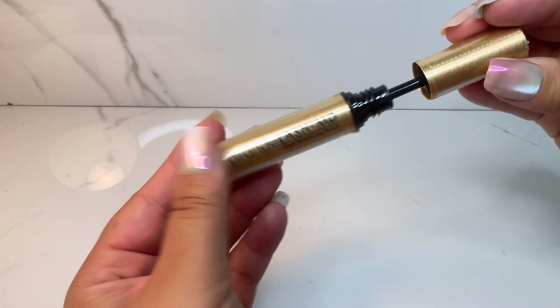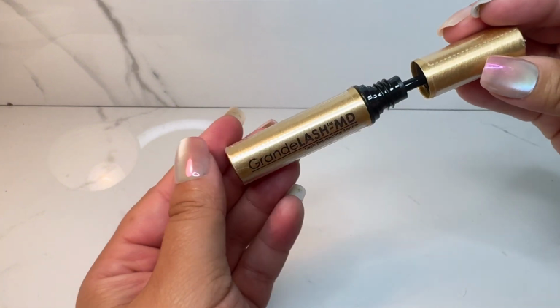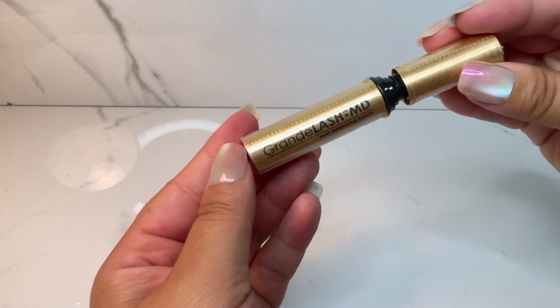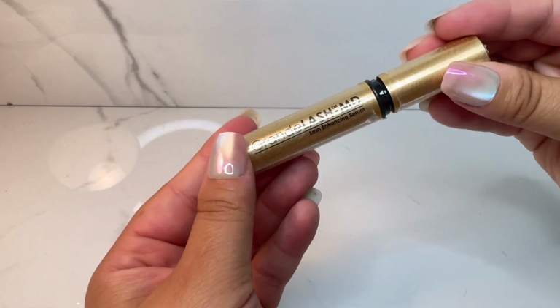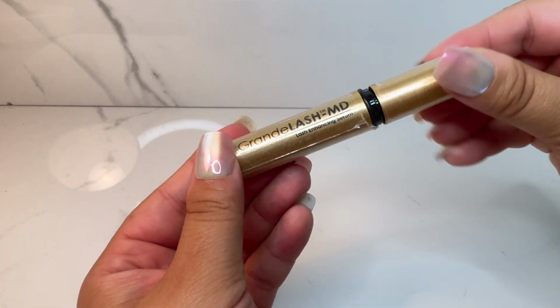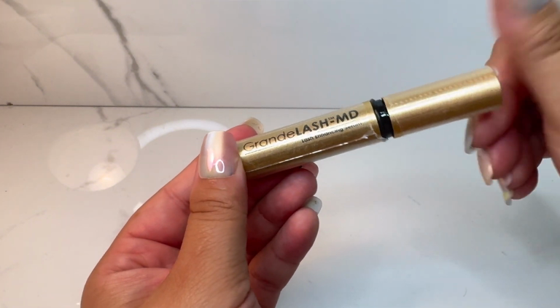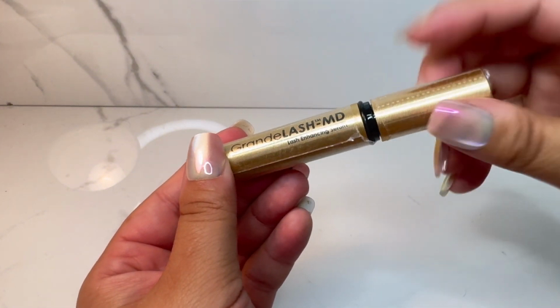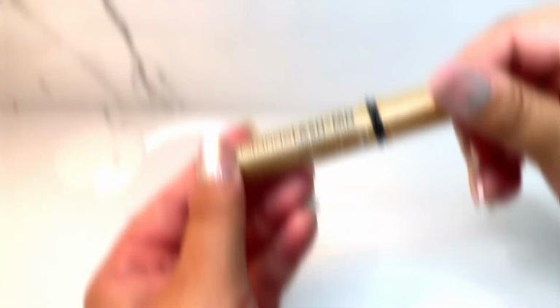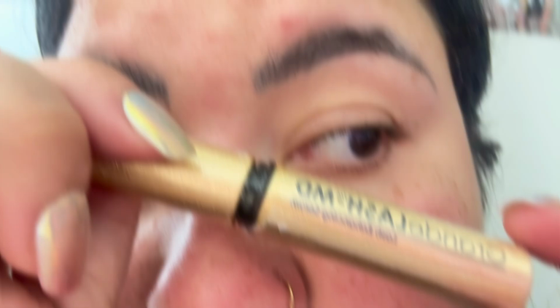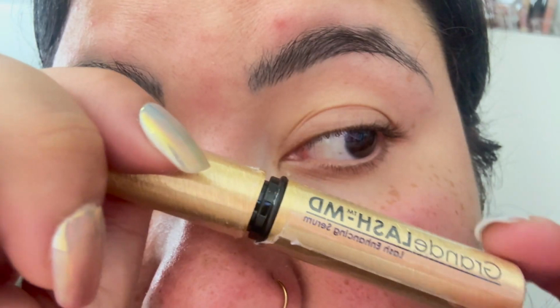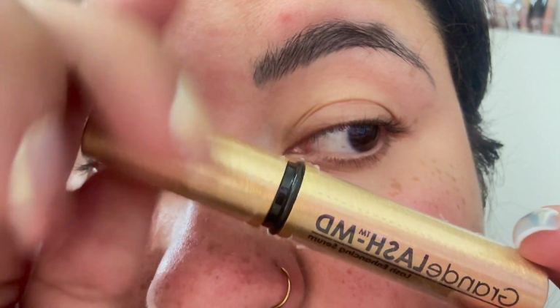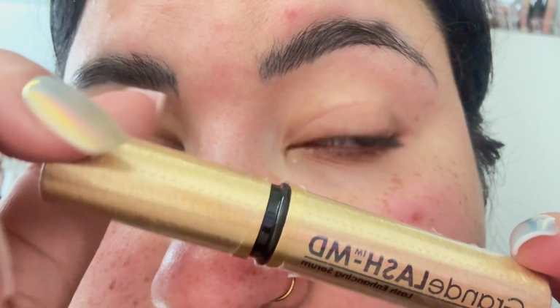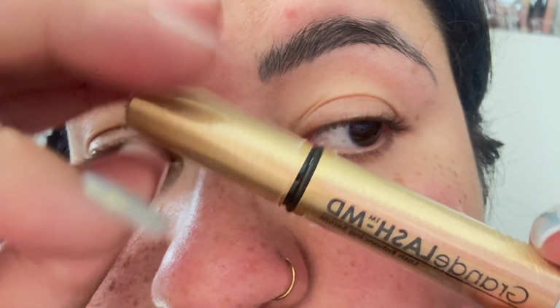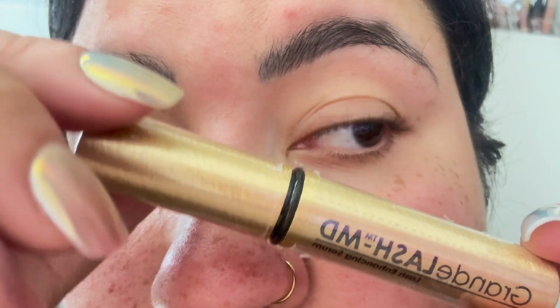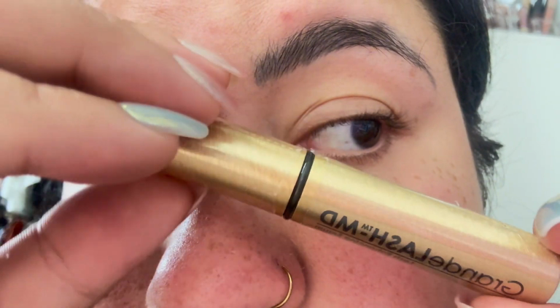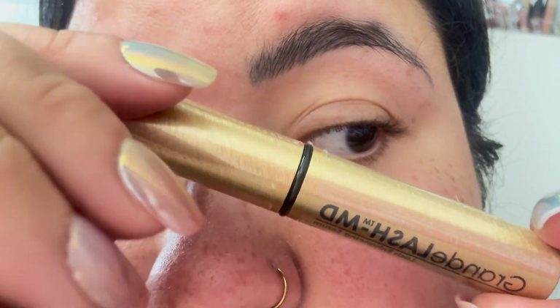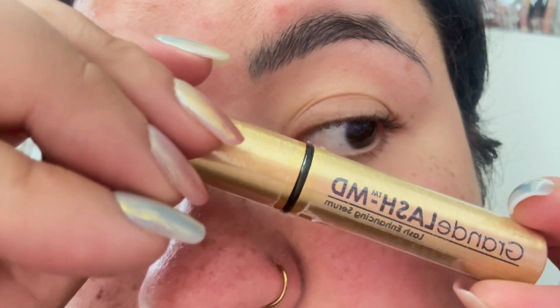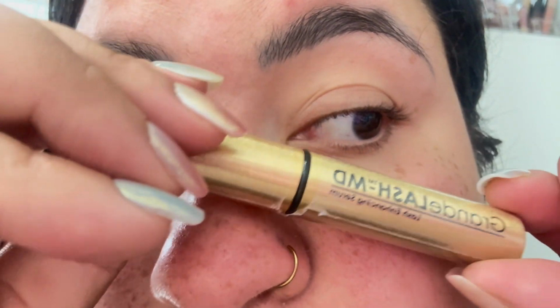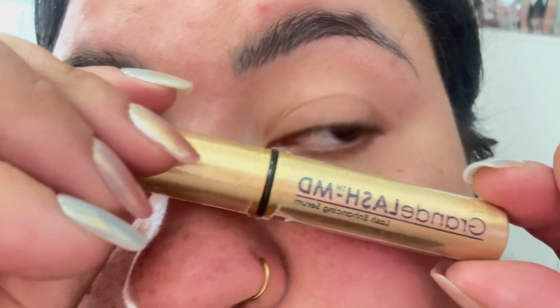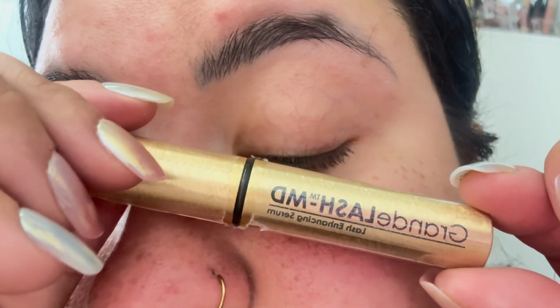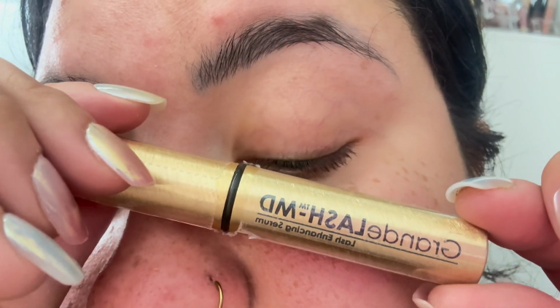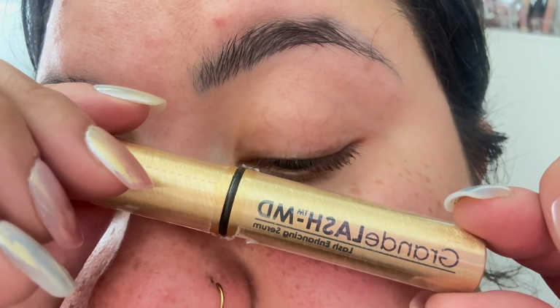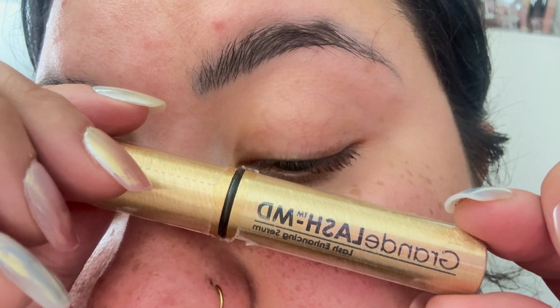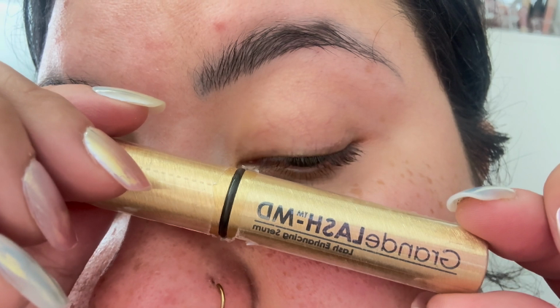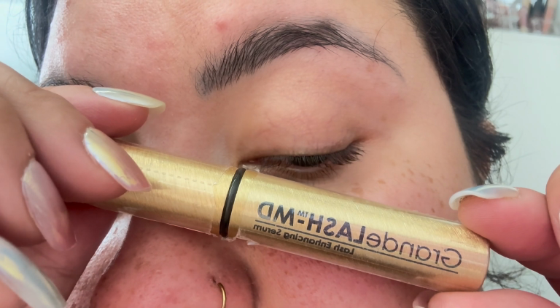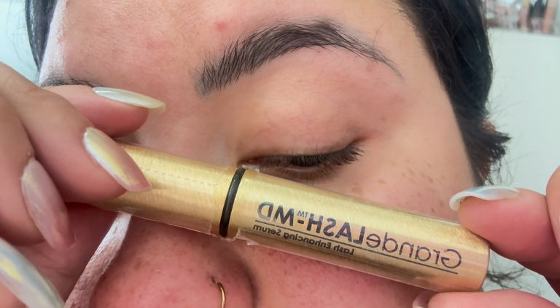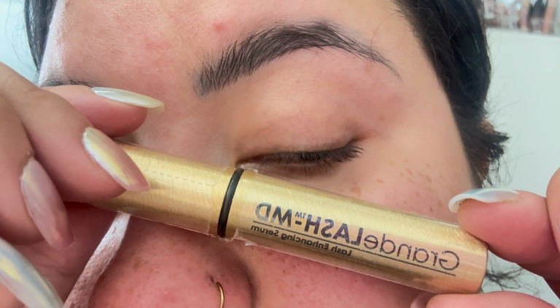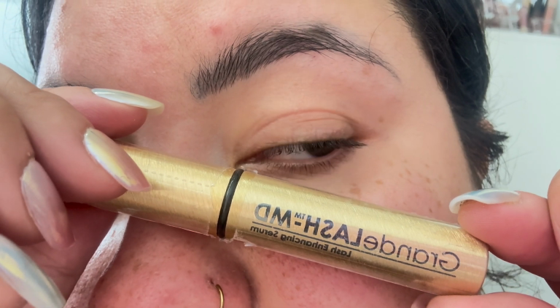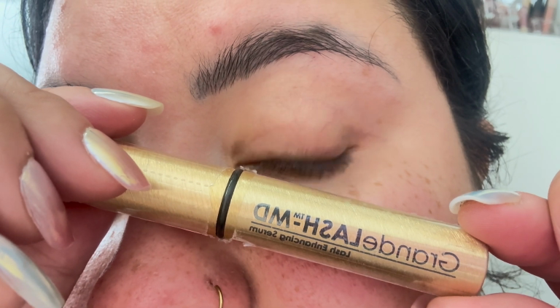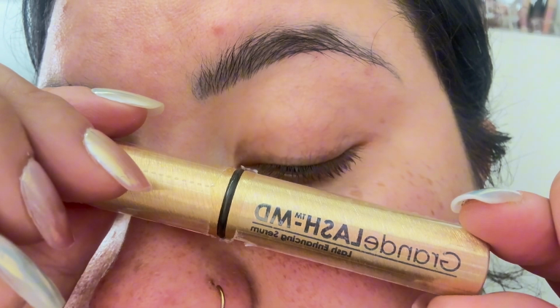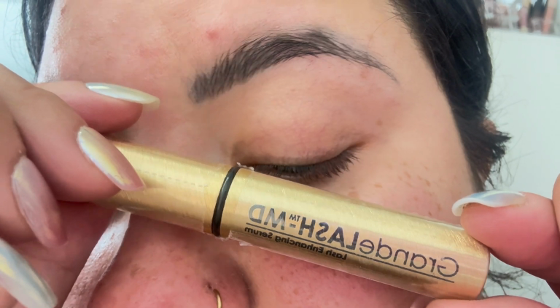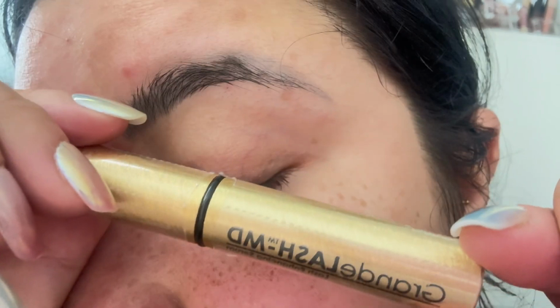In just three months you could have the lashes of your dreams — say goodbye to falsies, say goodbye to clumping mascara, and hello to natural lashes.